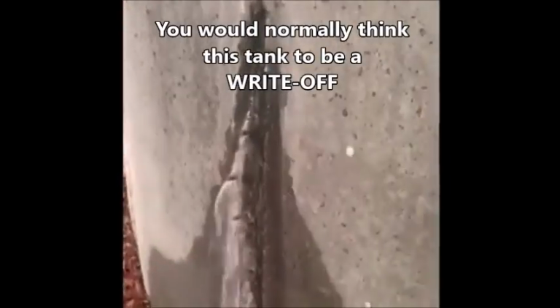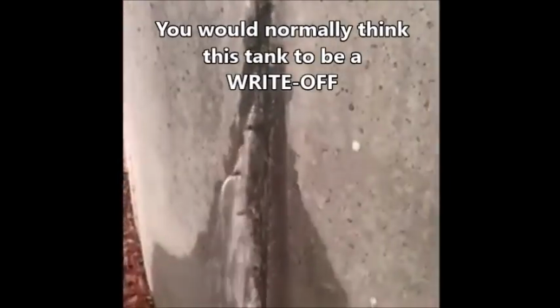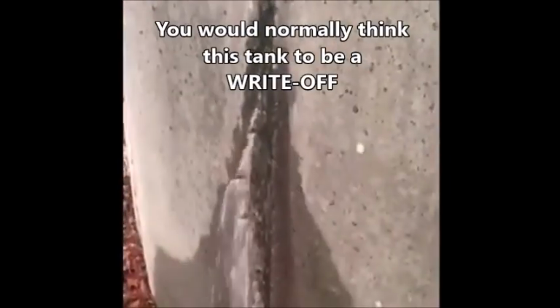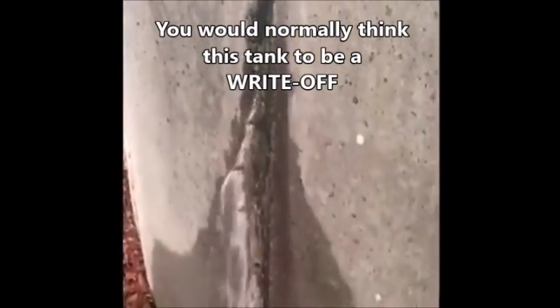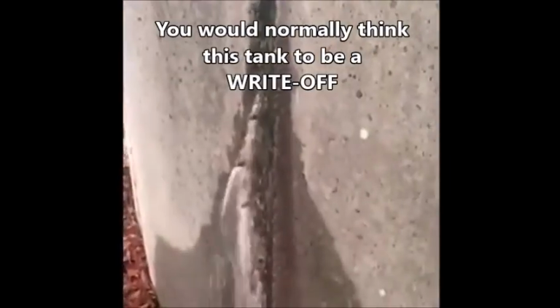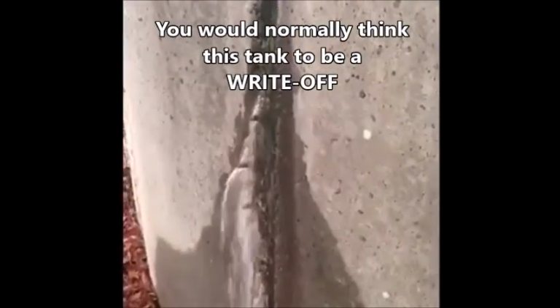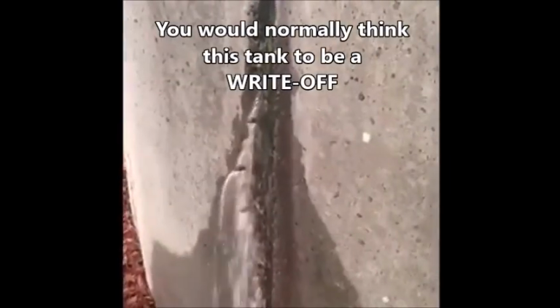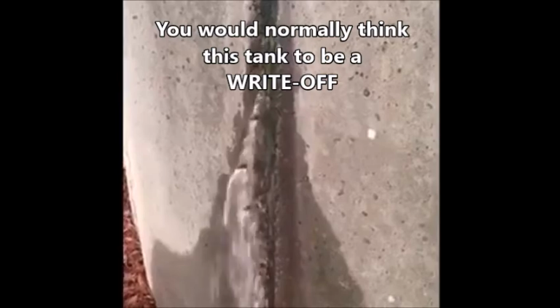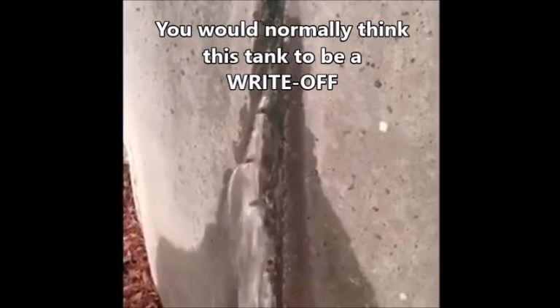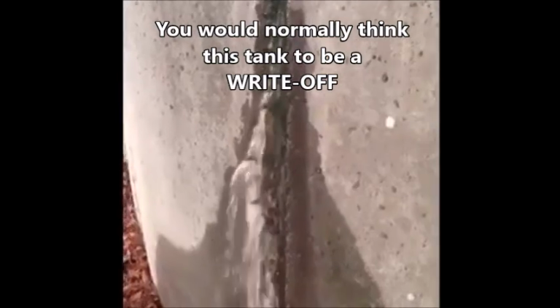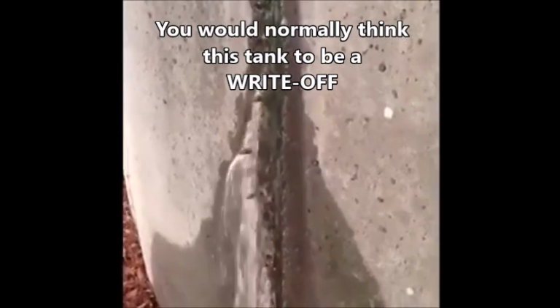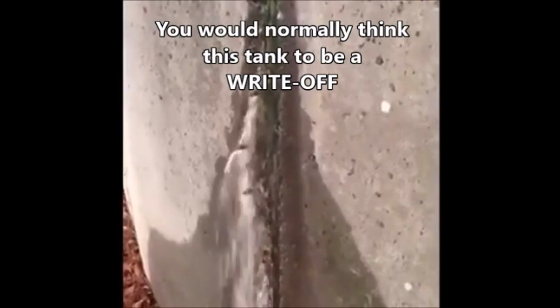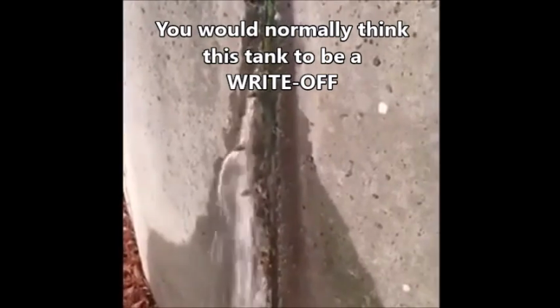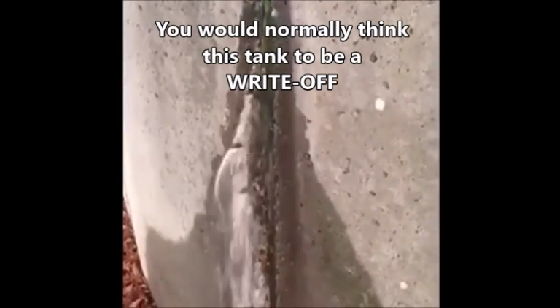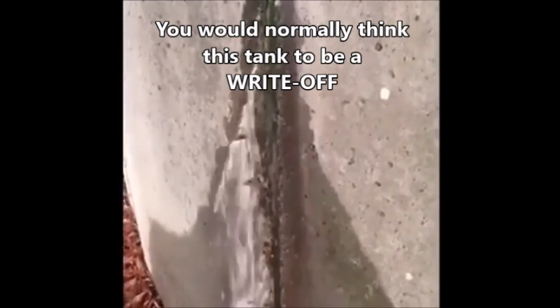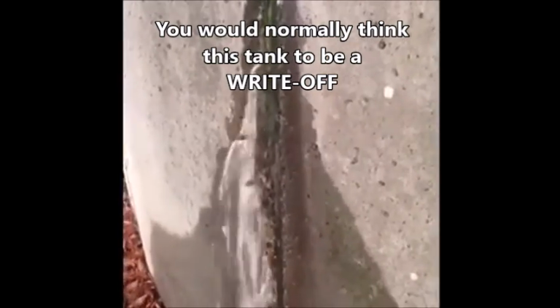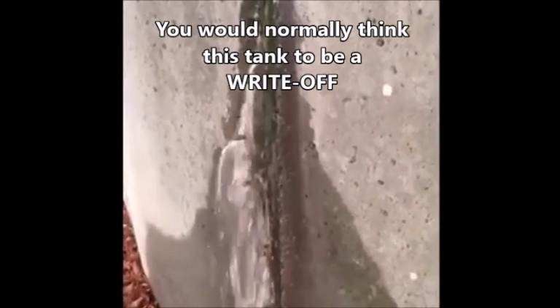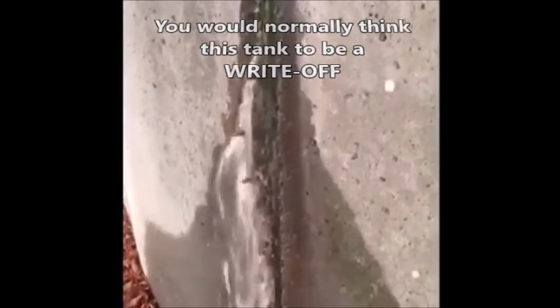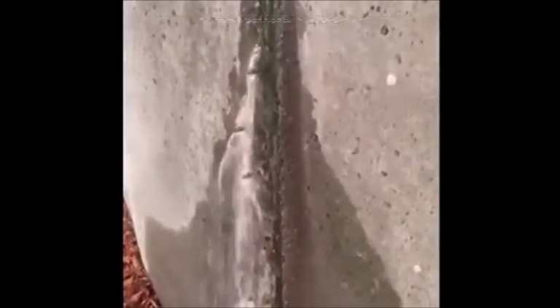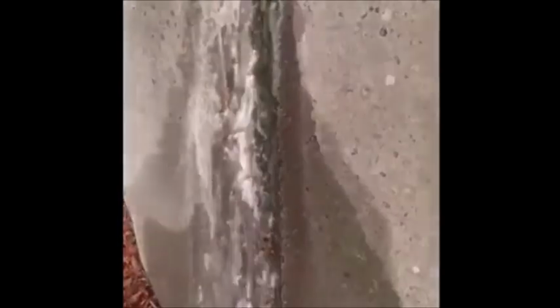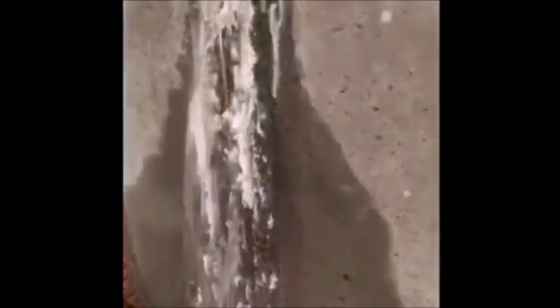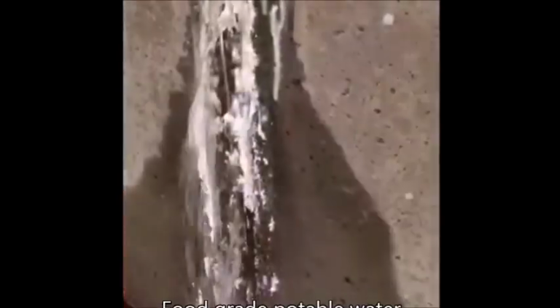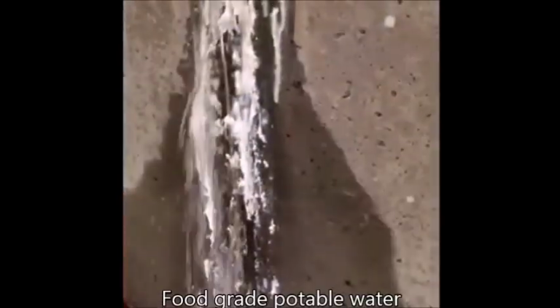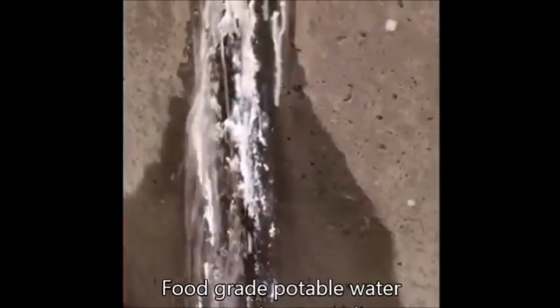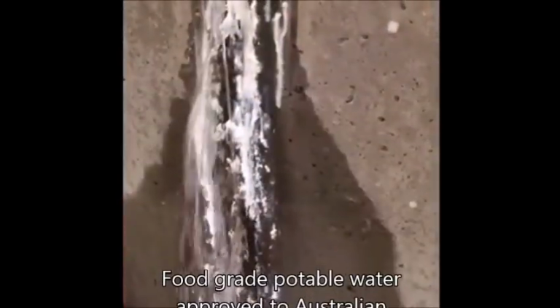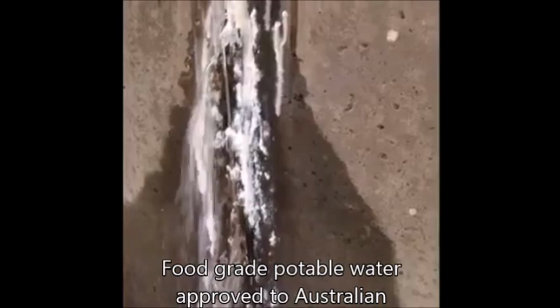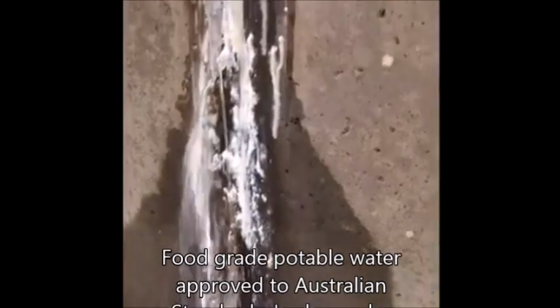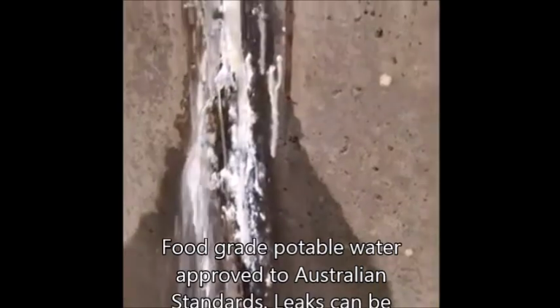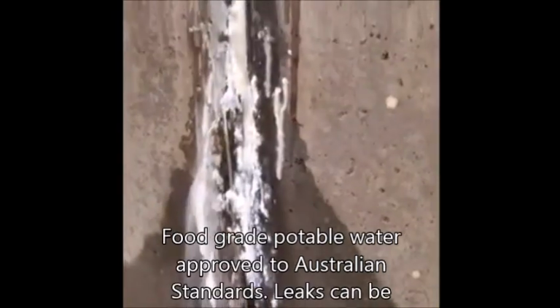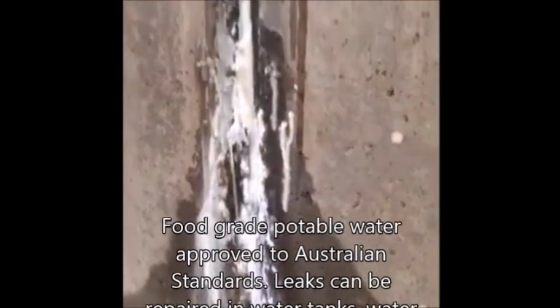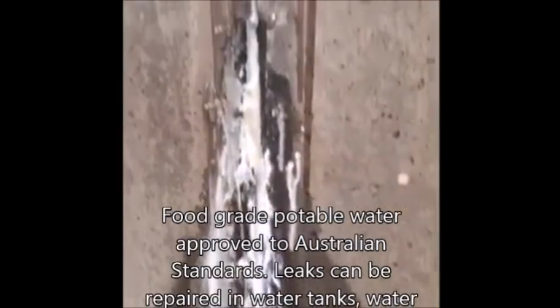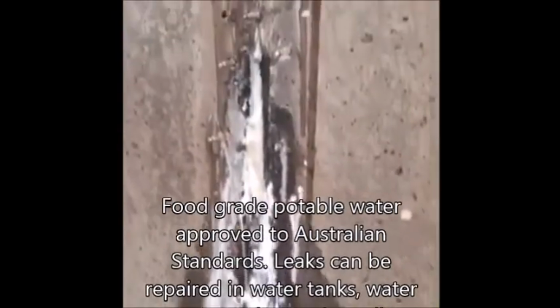We'll use a packer injection system with a polyurethane foam. The foam expands with water and seals up leaking concrete water tanks.